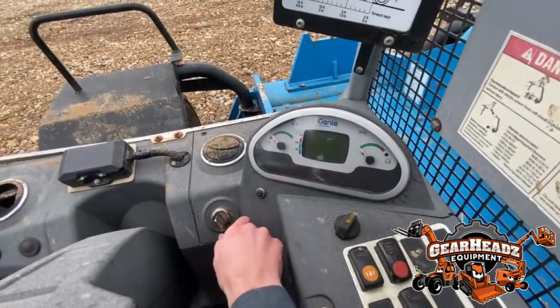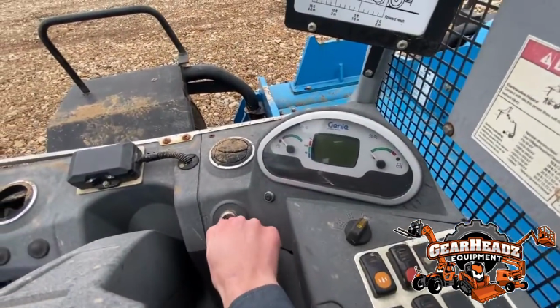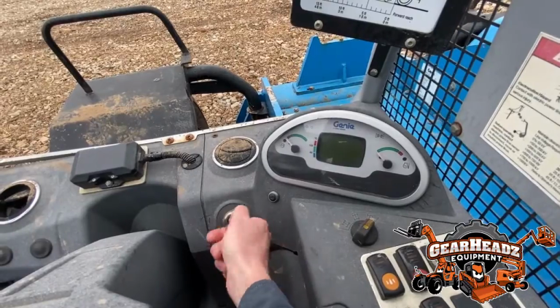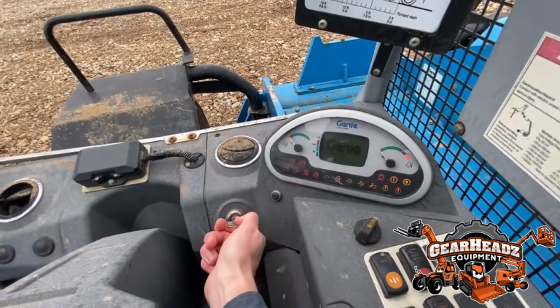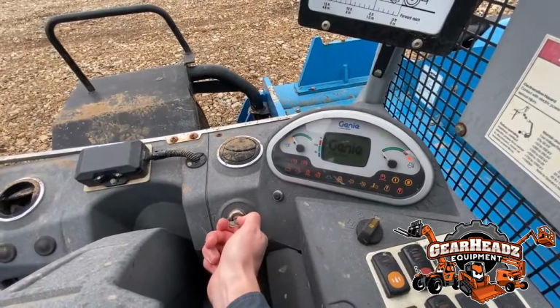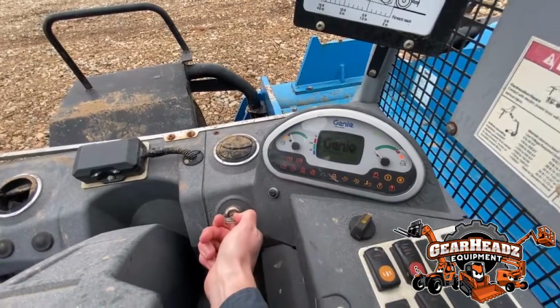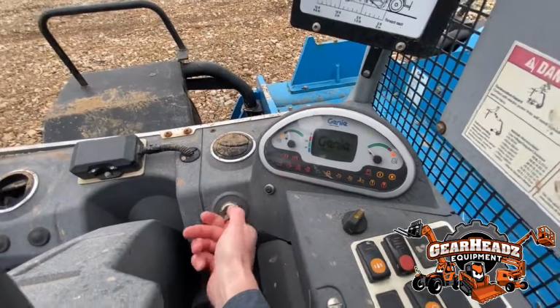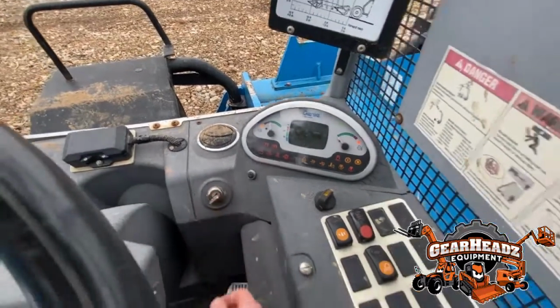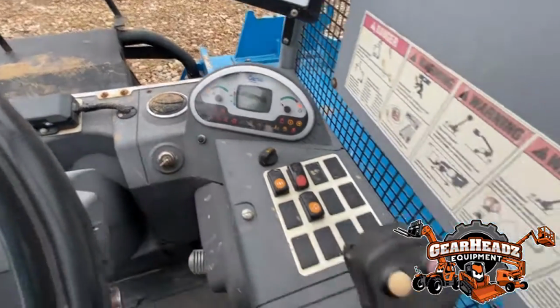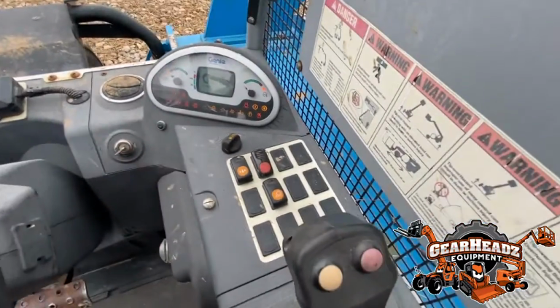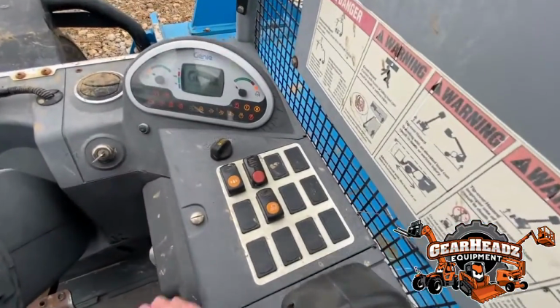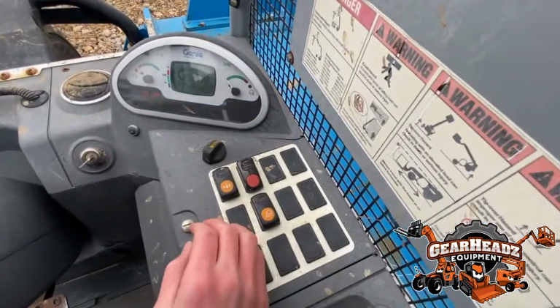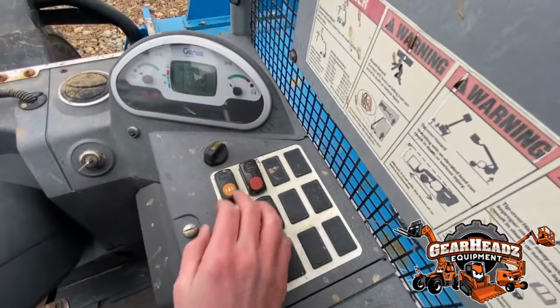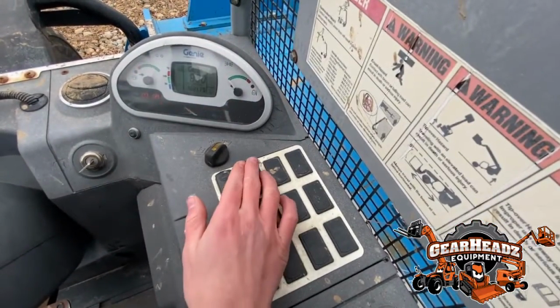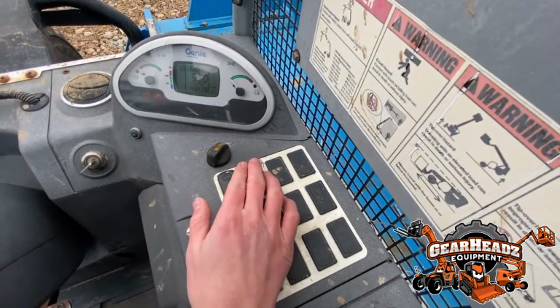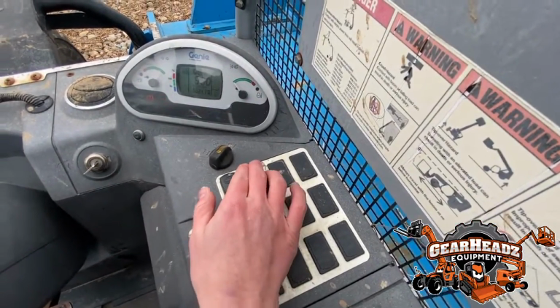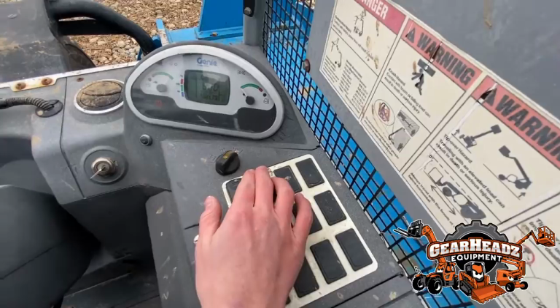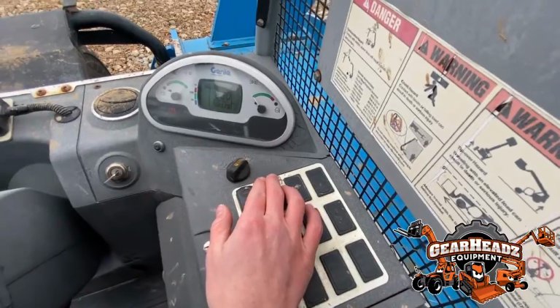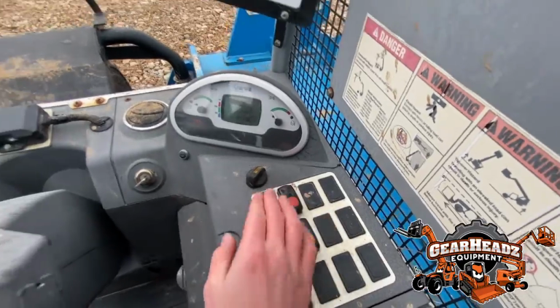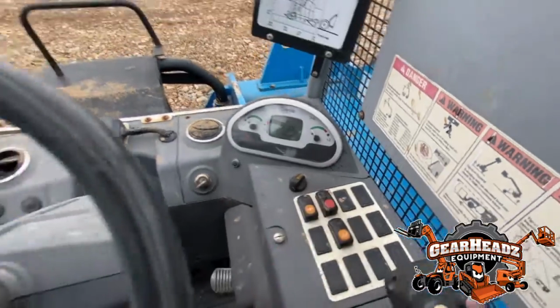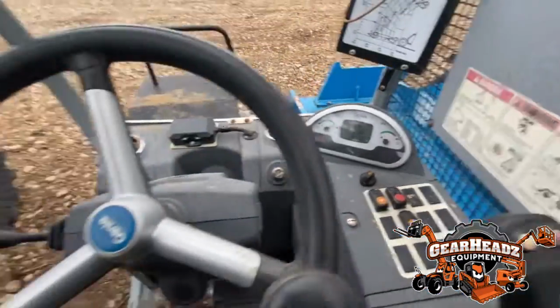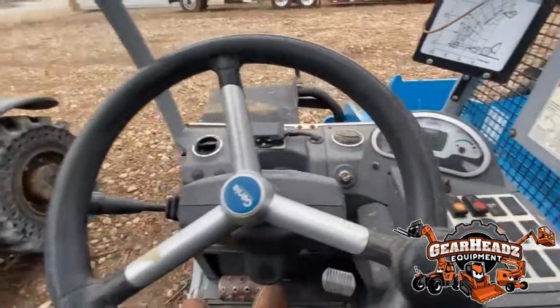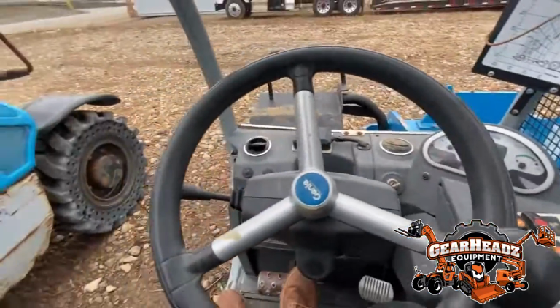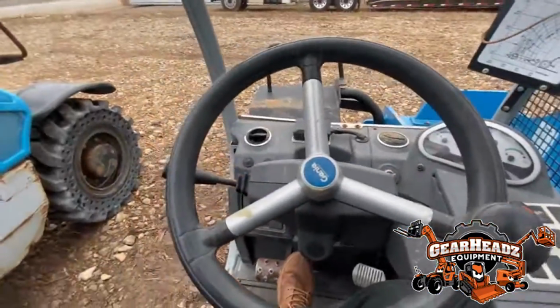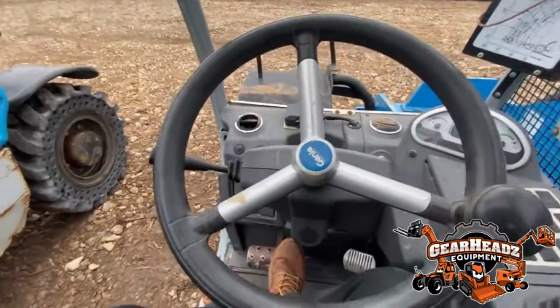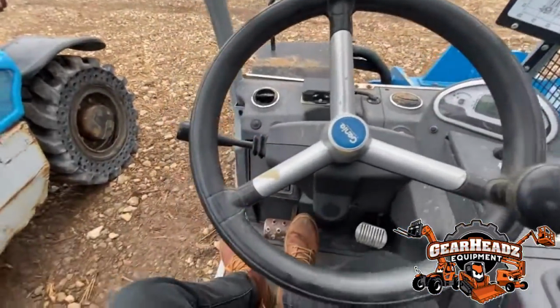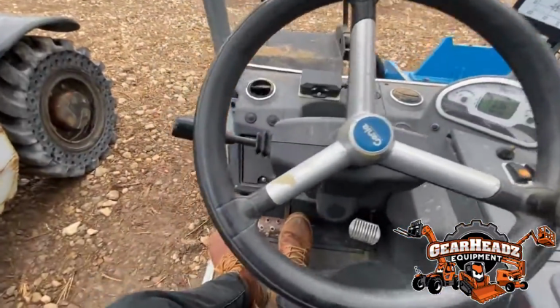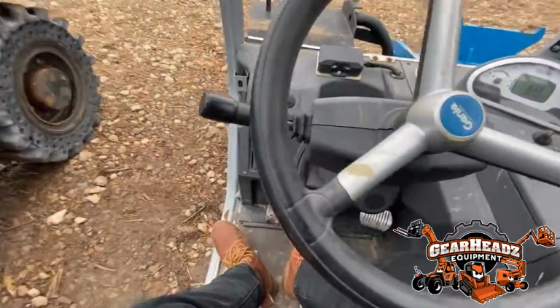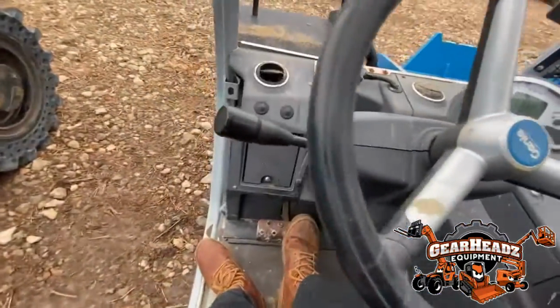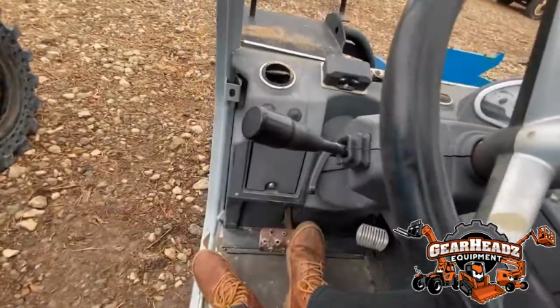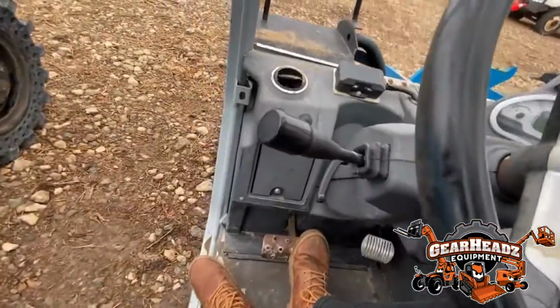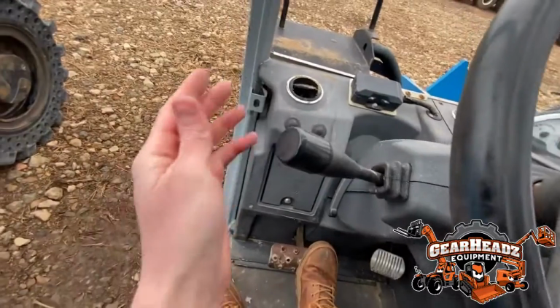Here we are going to show you how to control this machine from inside the cab. Take the parking brake off before you try to drive. The joystick on the left will put it into forward.